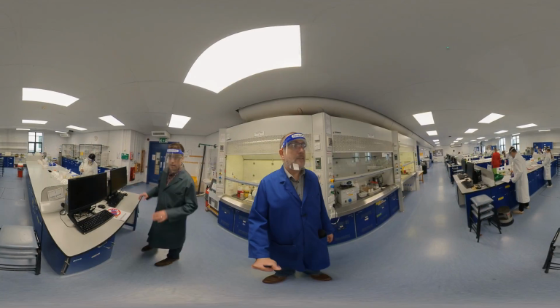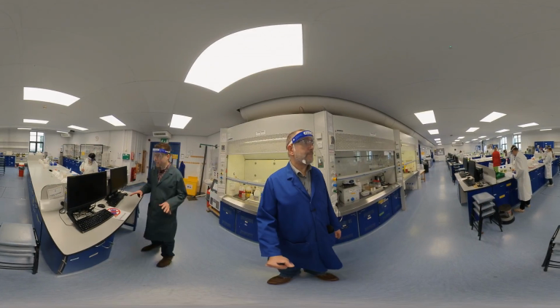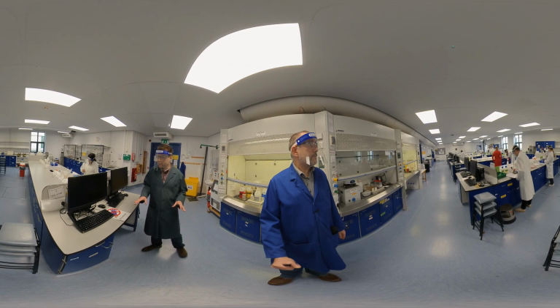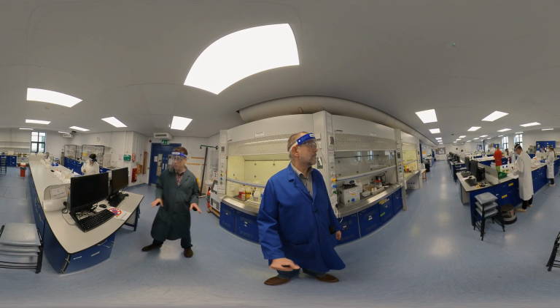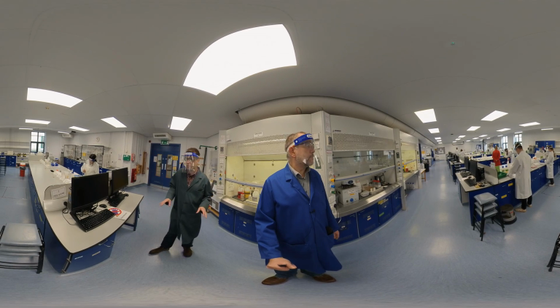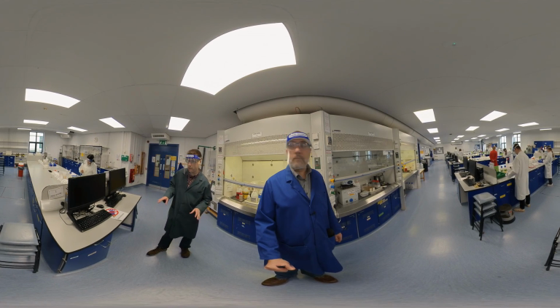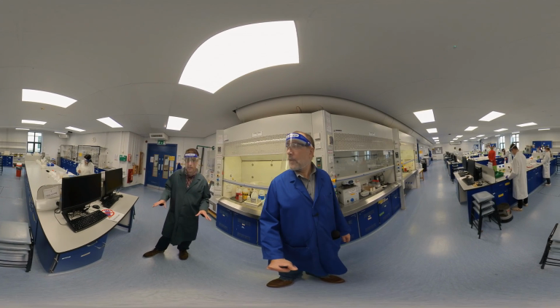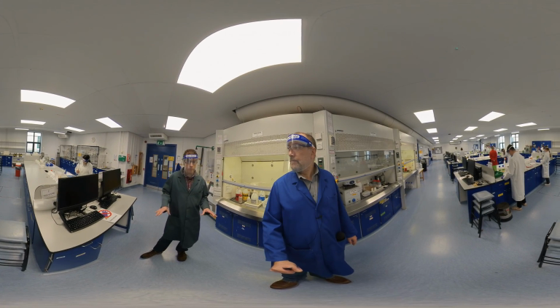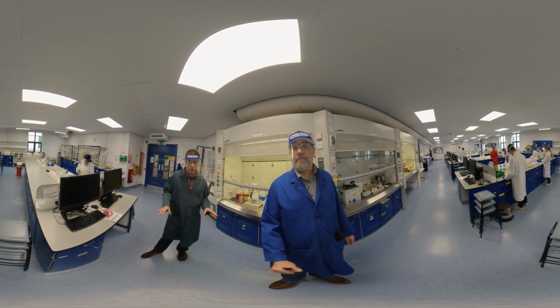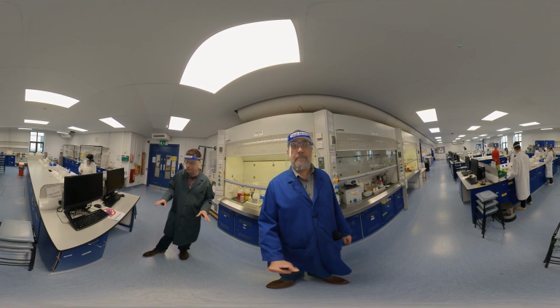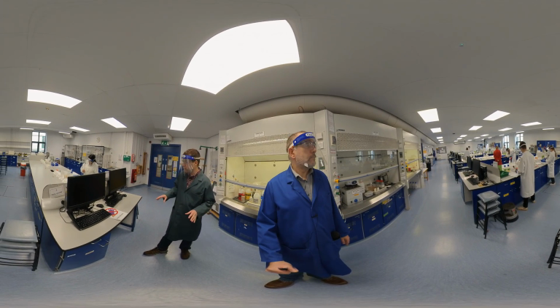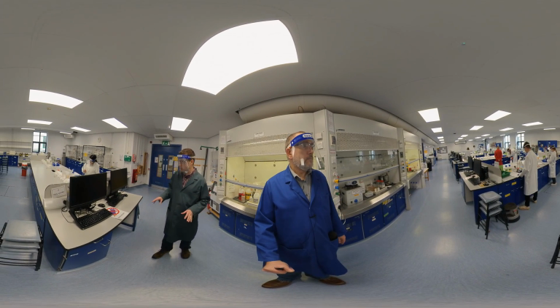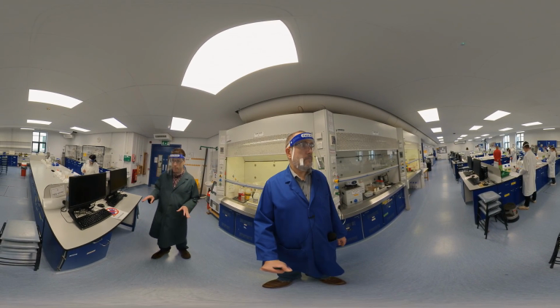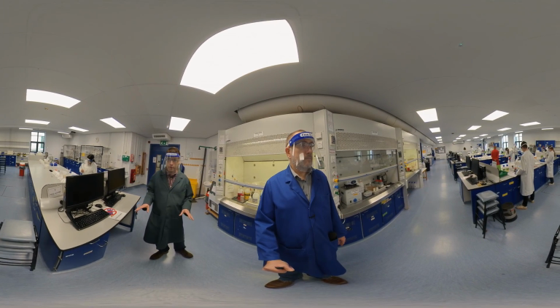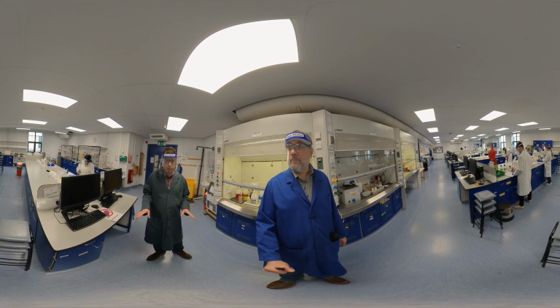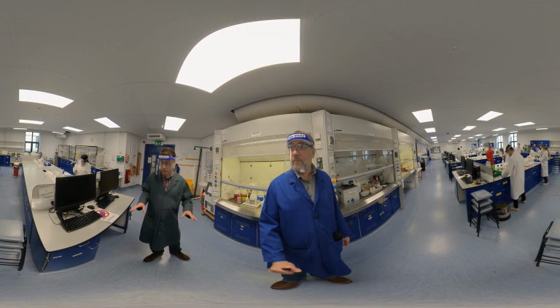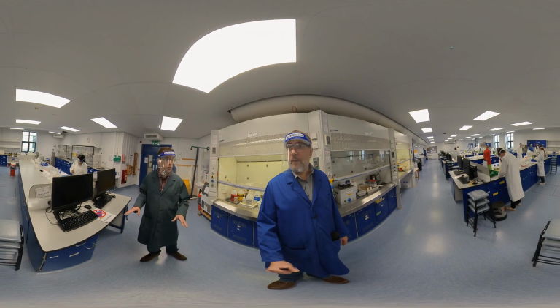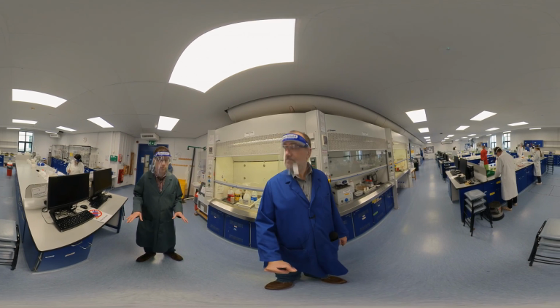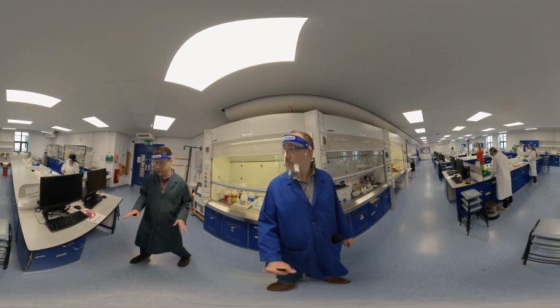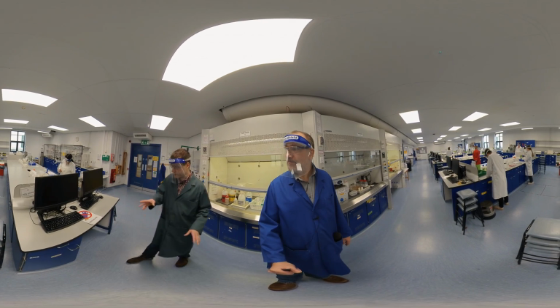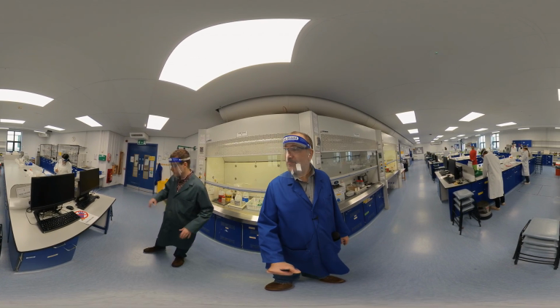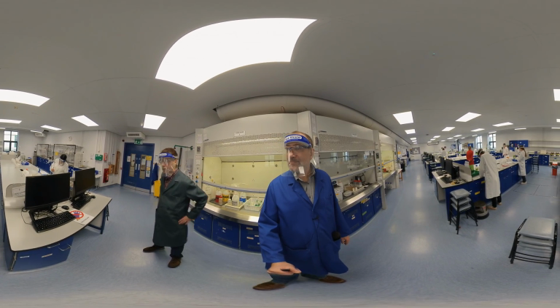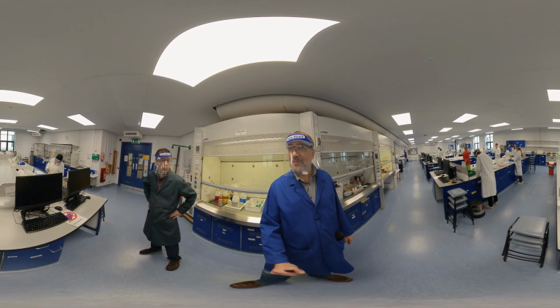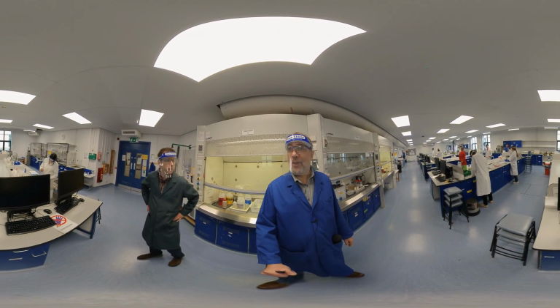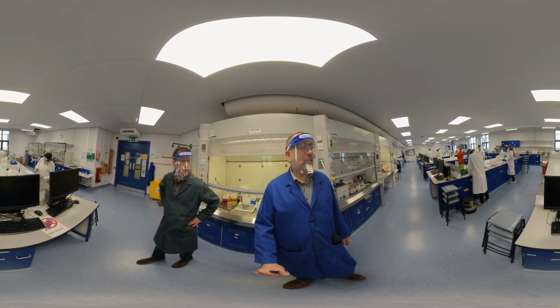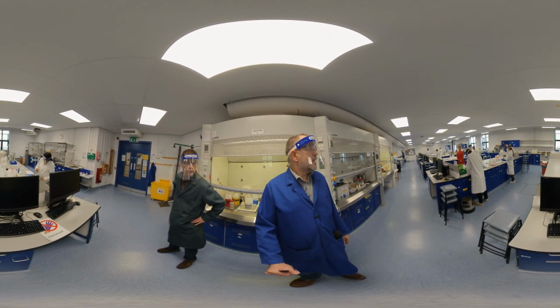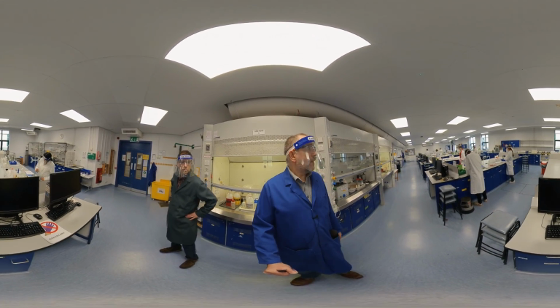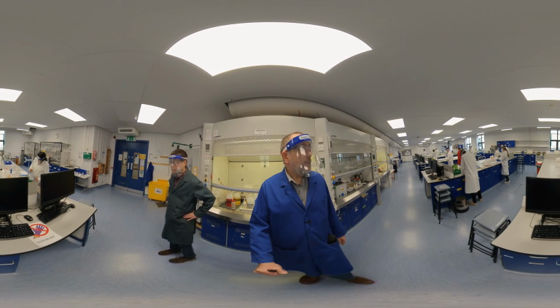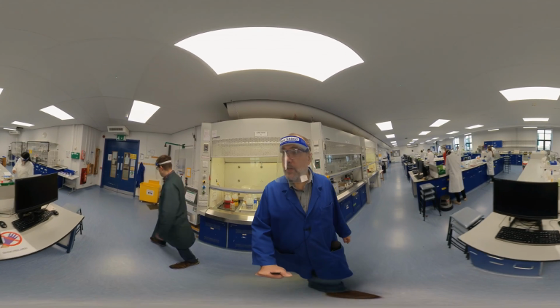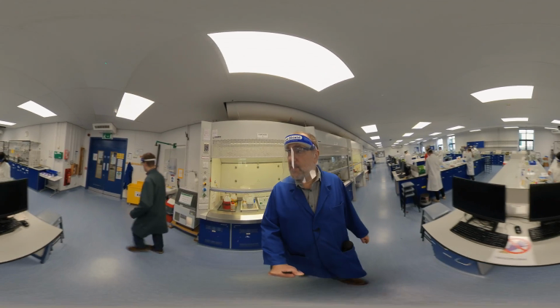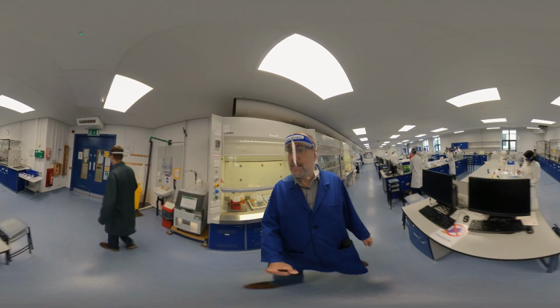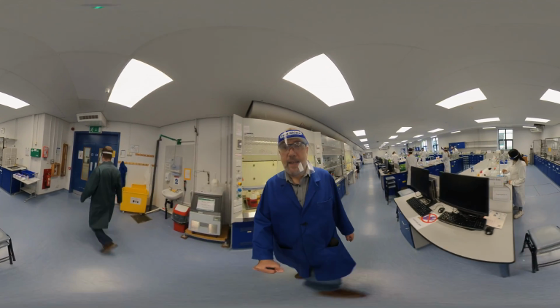In this lab the experiments are not so much about making molecules — it's really more concerned with measuring the properties of certain substances. That's what the experiments are ultimately all about. Now we'll go upstairs to the synthetic lab.